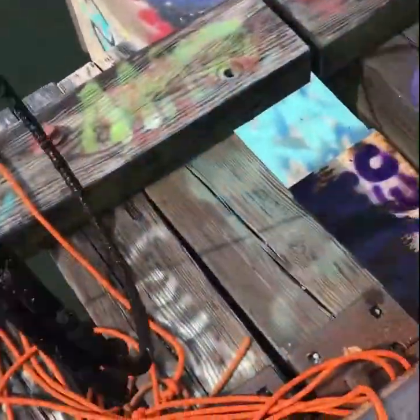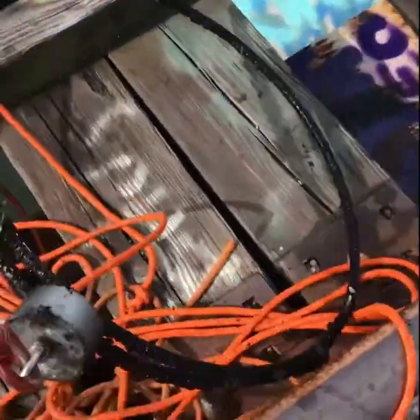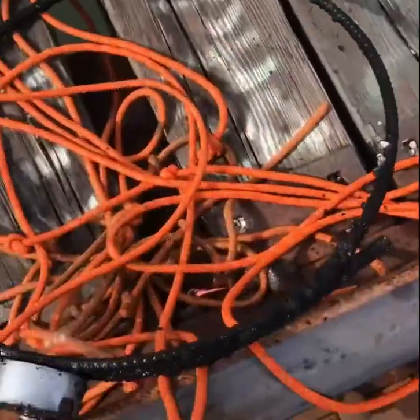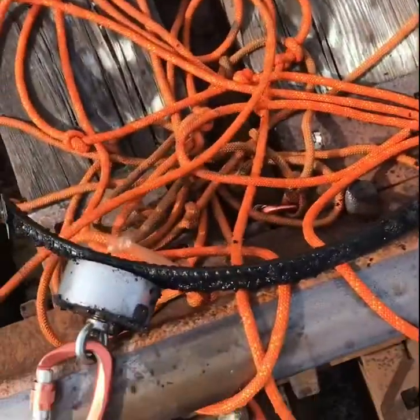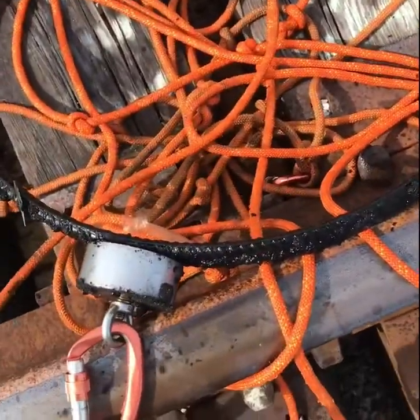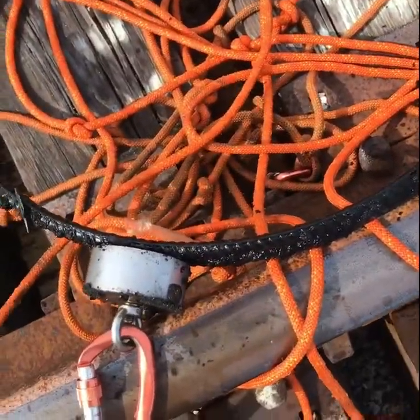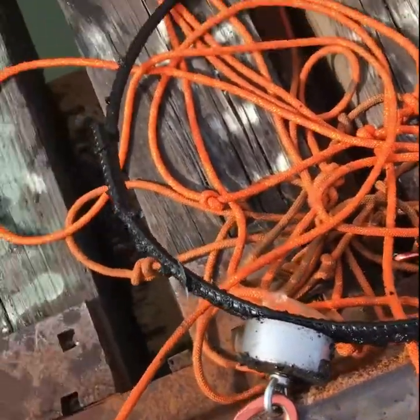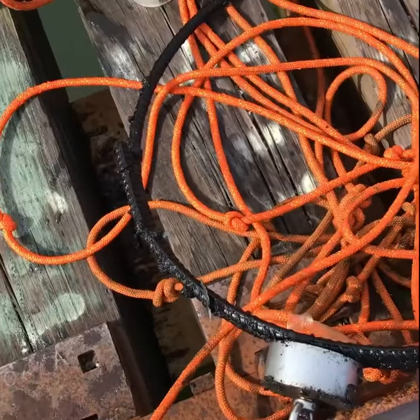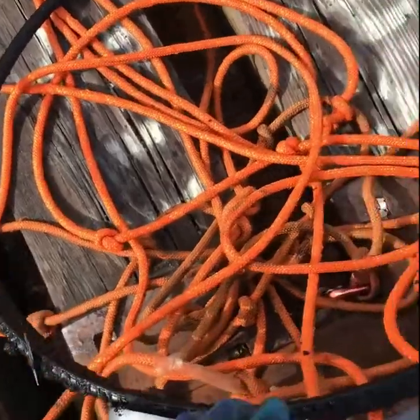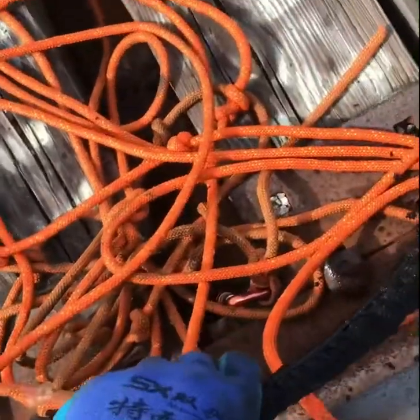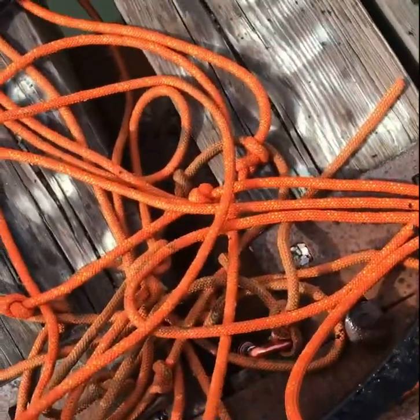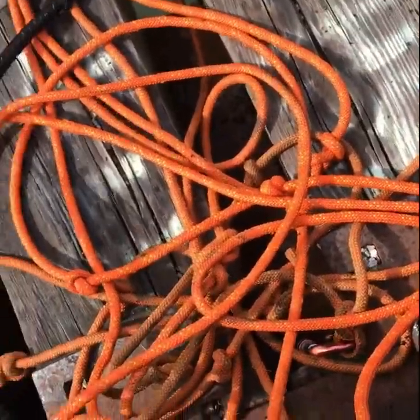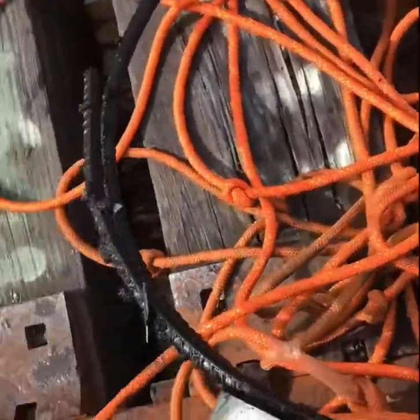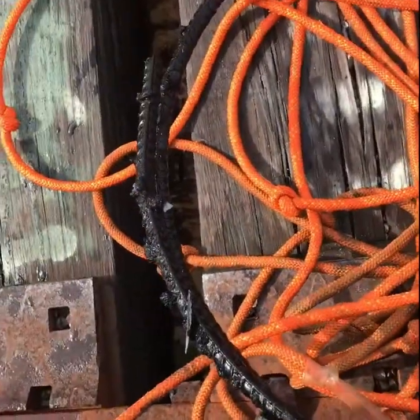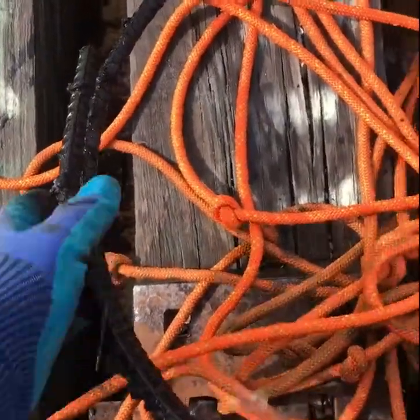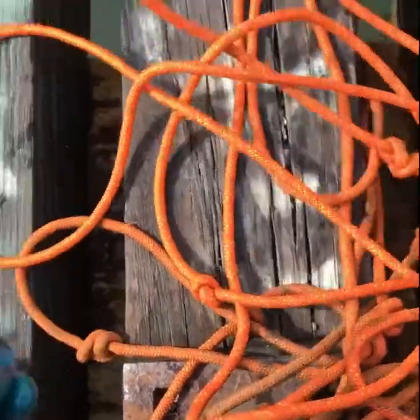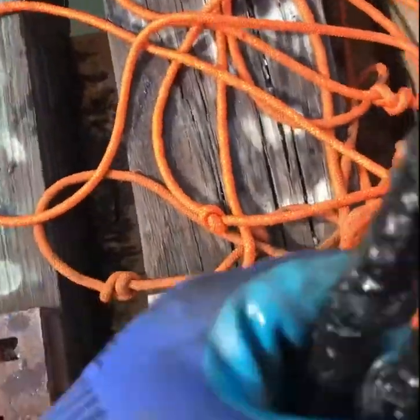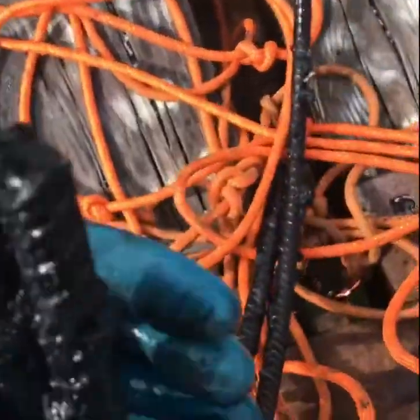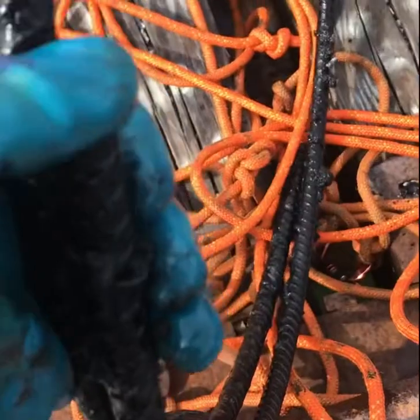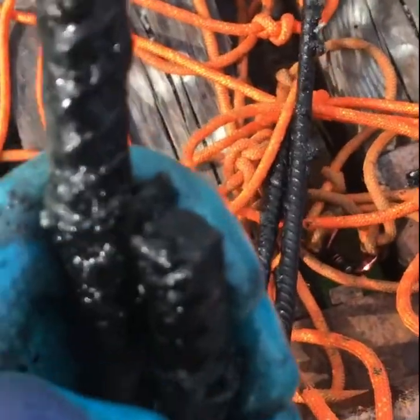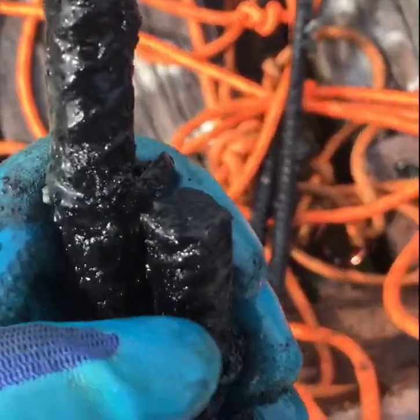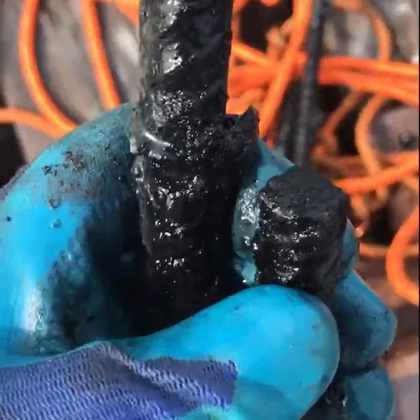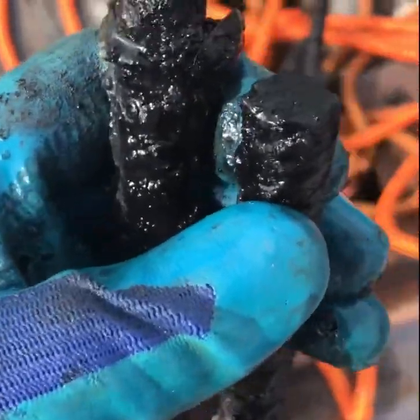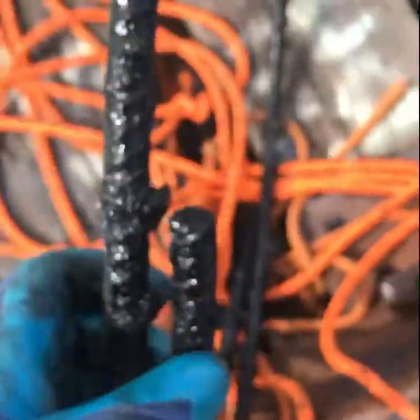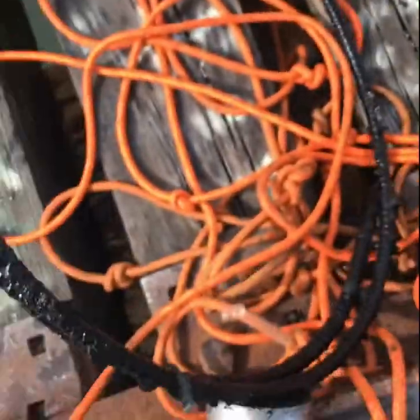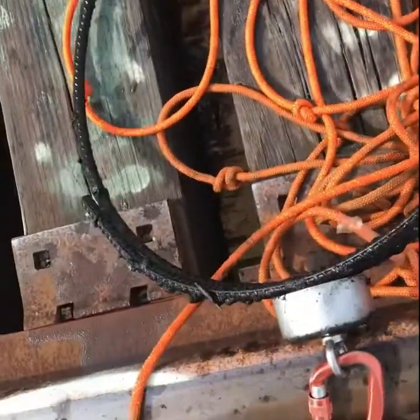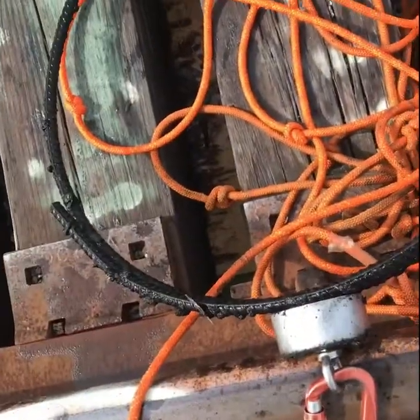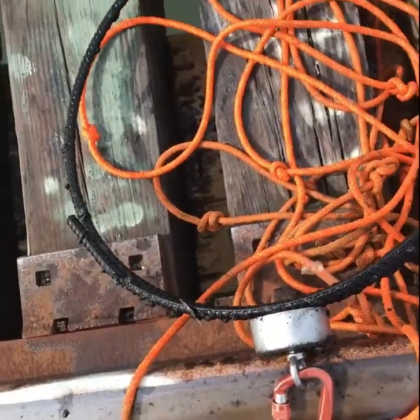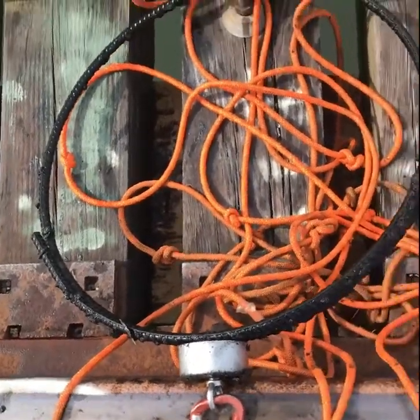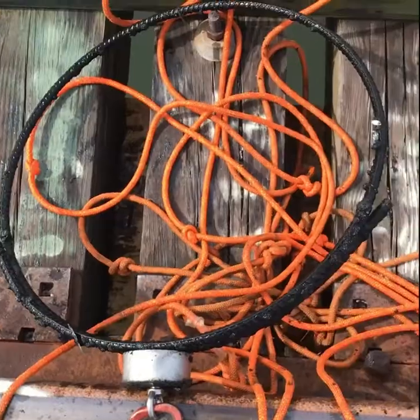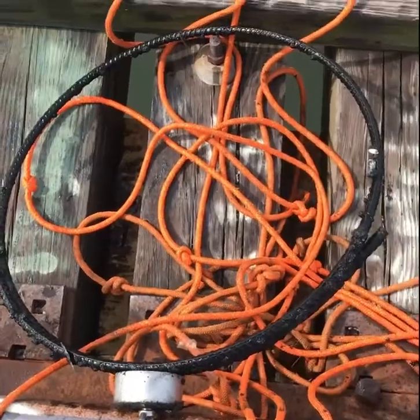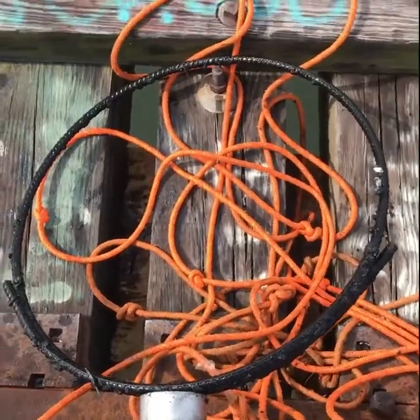I'll just pull up this circle of rebar. Is this rebar or cable? Yep, rebar. Cool, I guess.